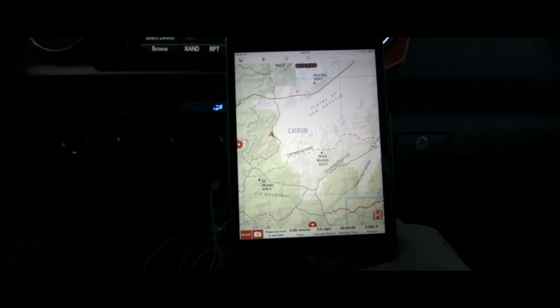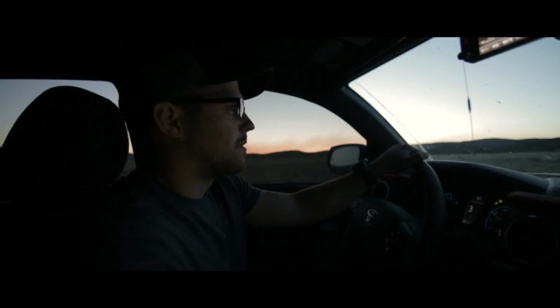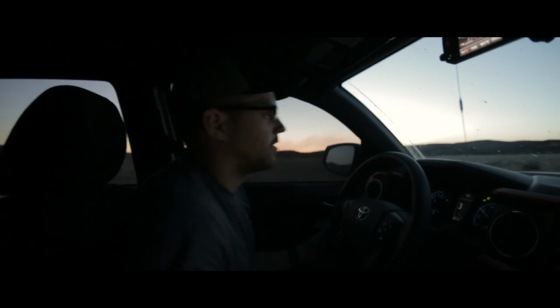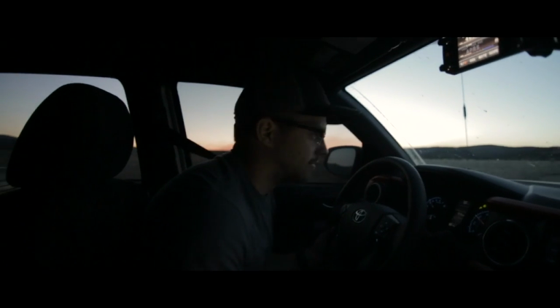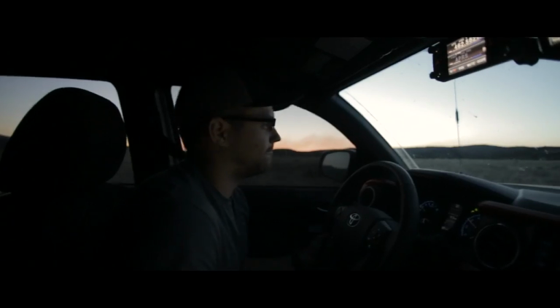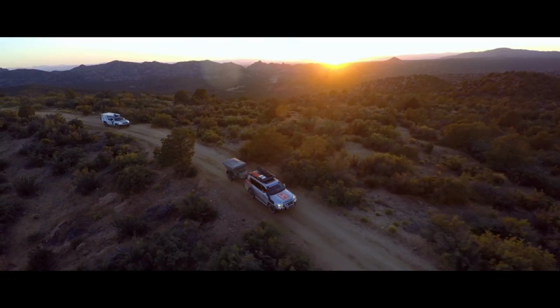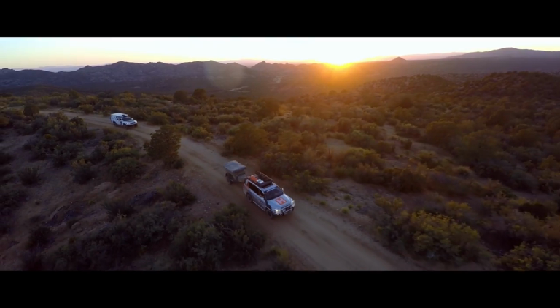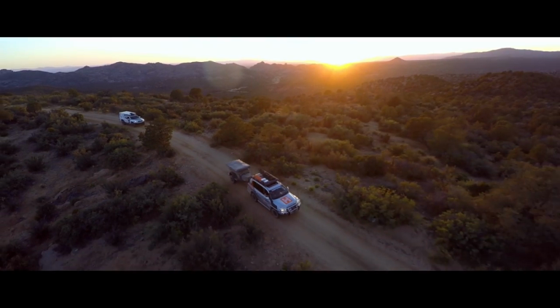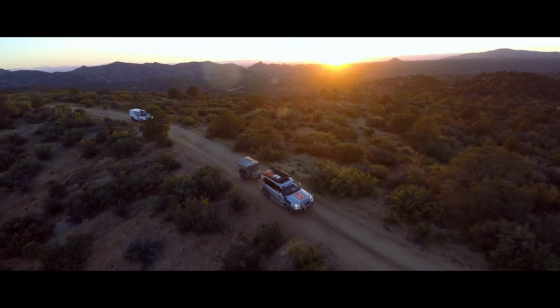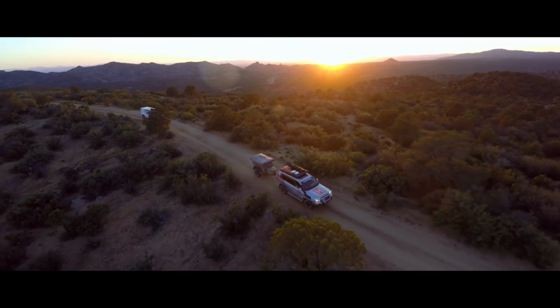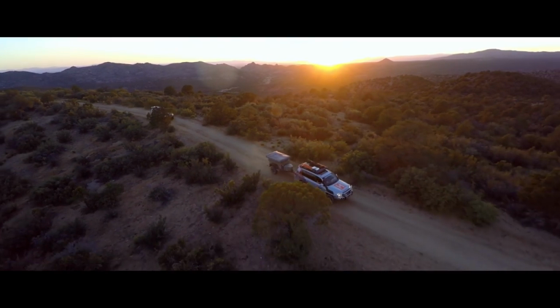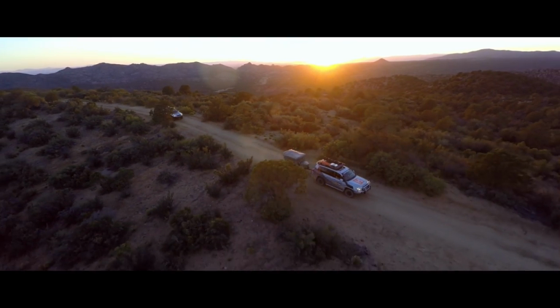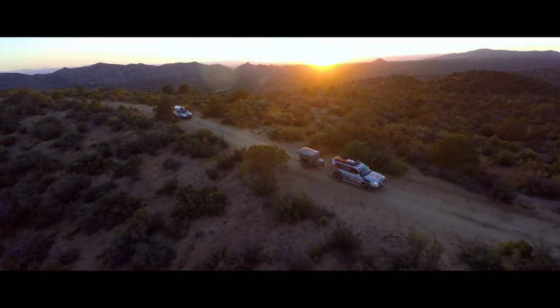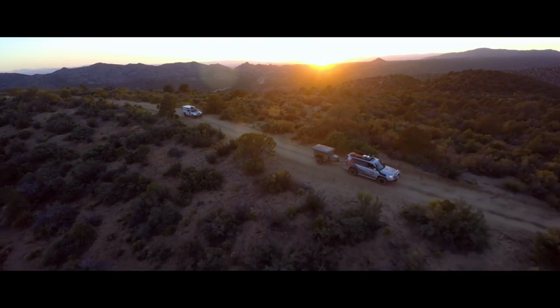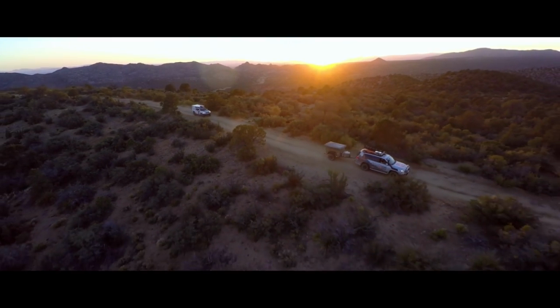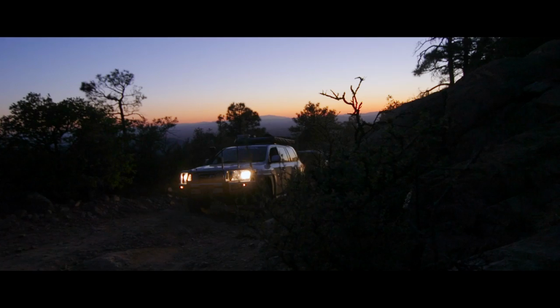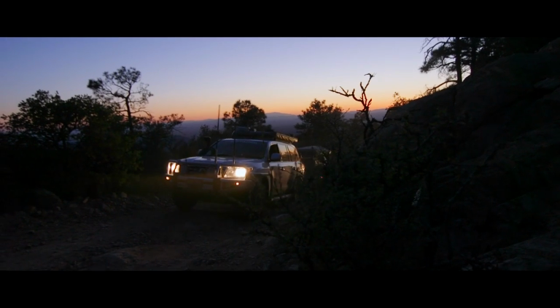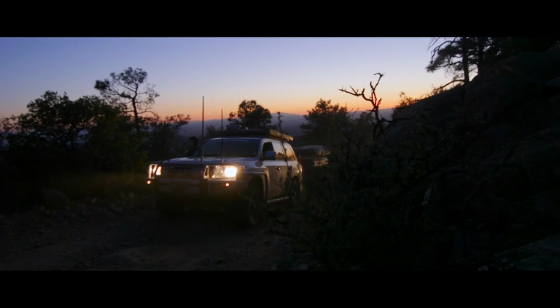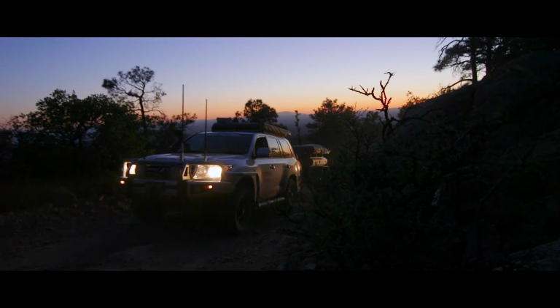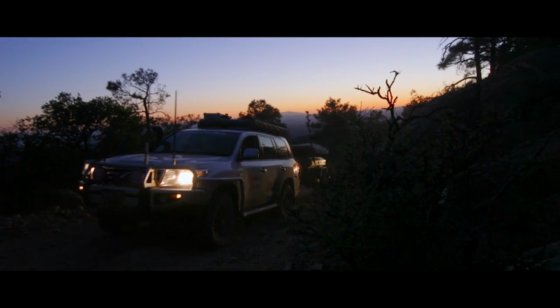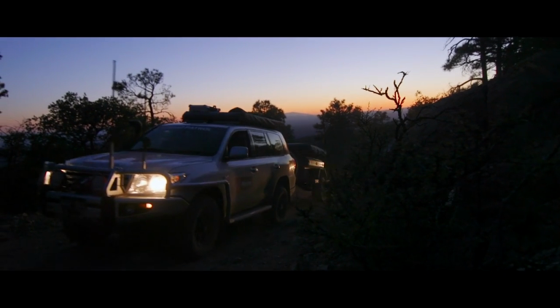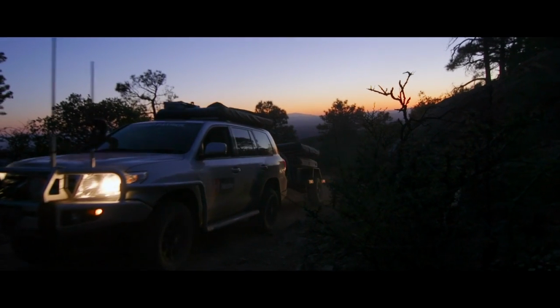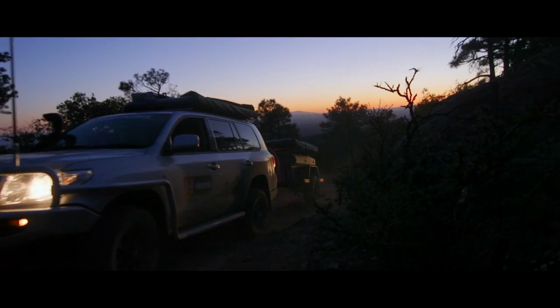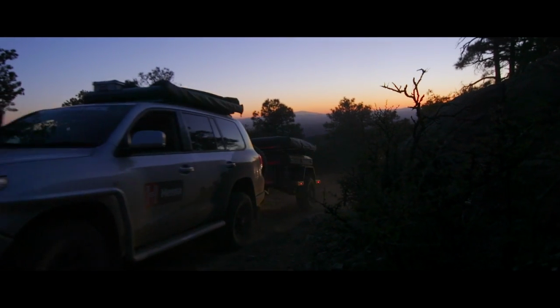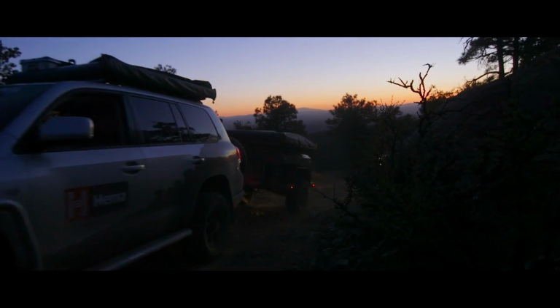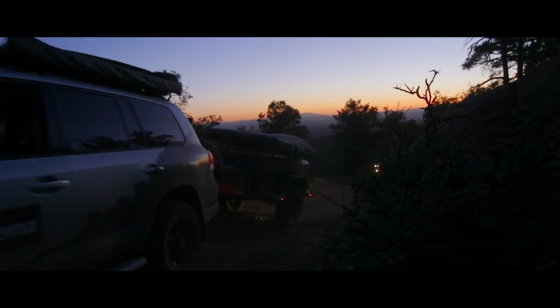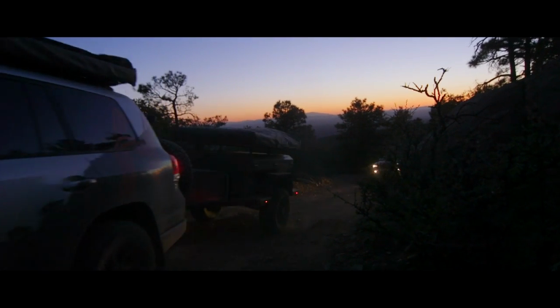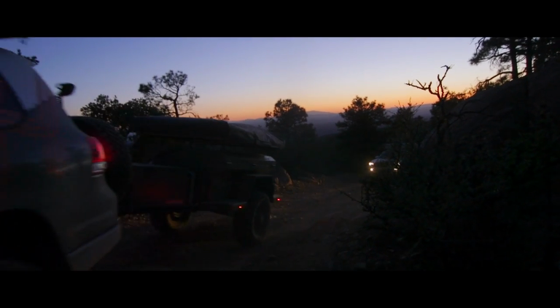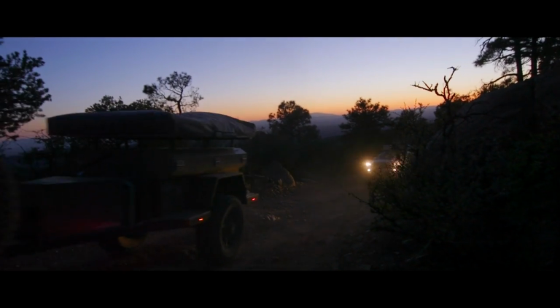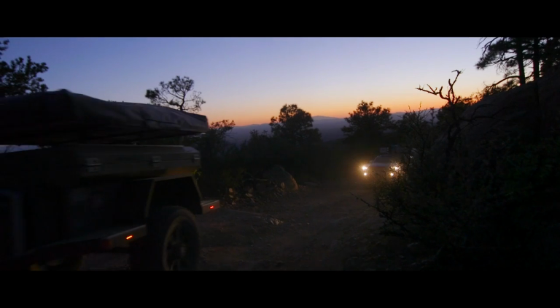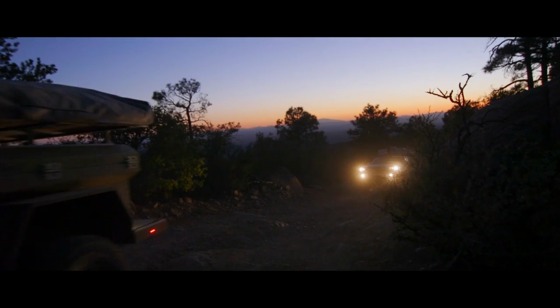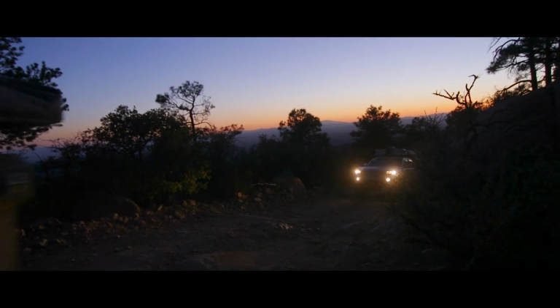There's nothing out there but us — 120 miles of pure dirt. Yeah, it's been a good day. Time to find a campsite. It's getting cool out. Just a case of whether we head for the hills and camp on the mountains again.